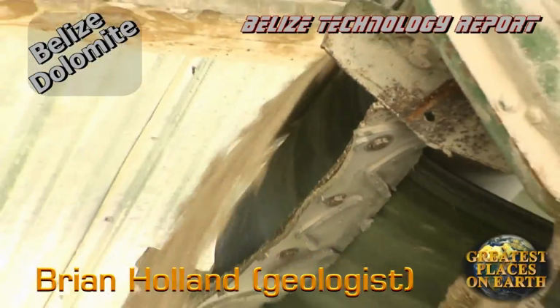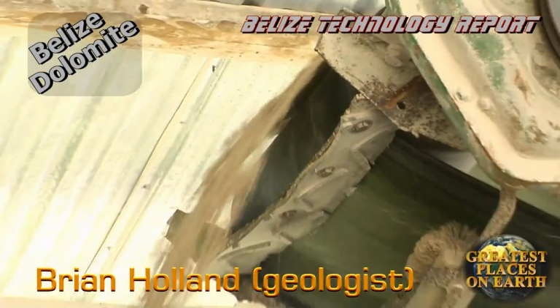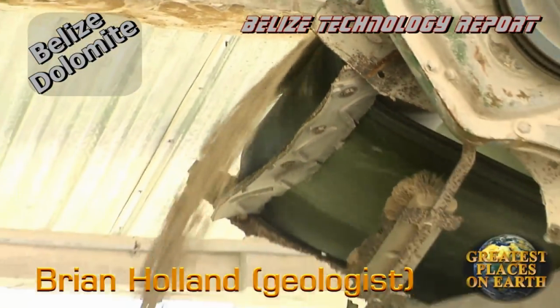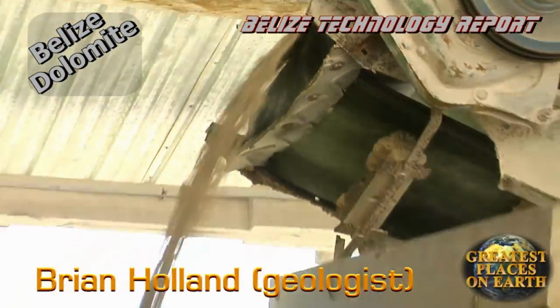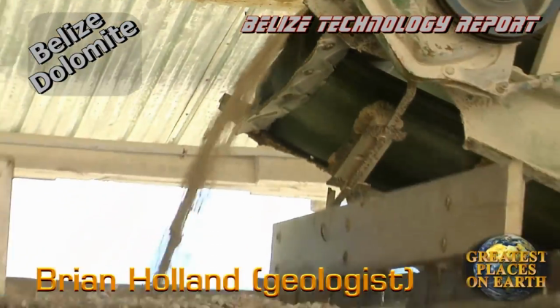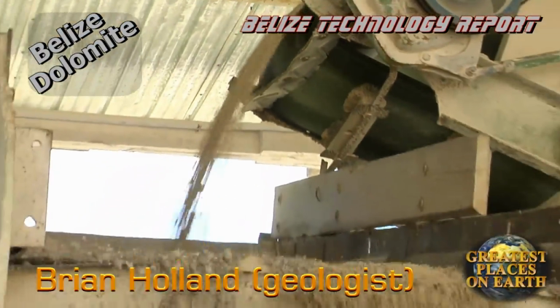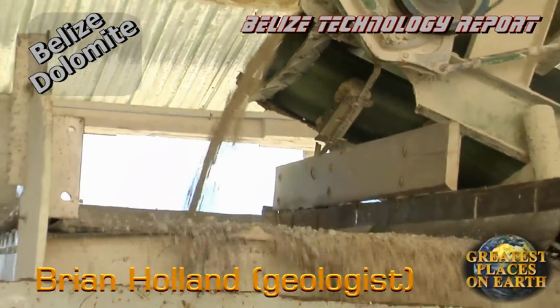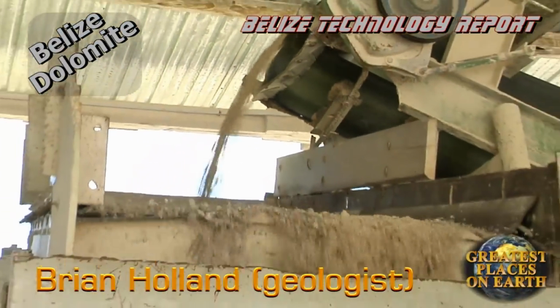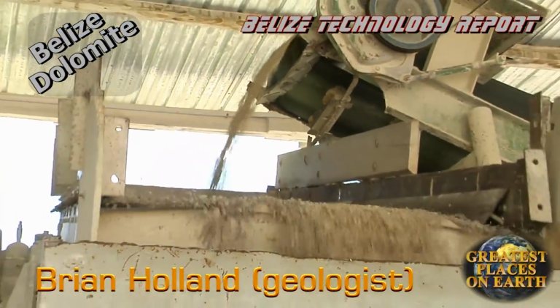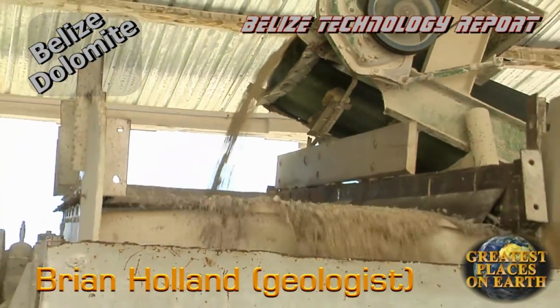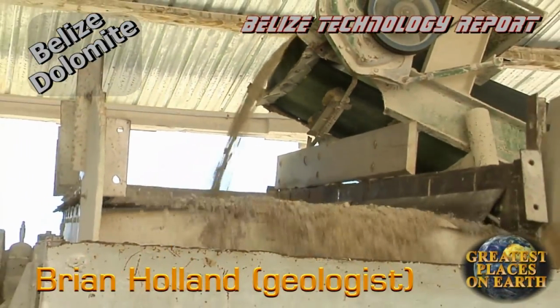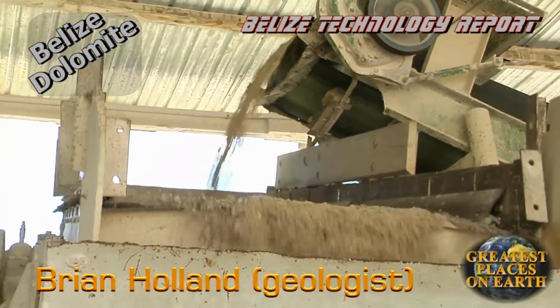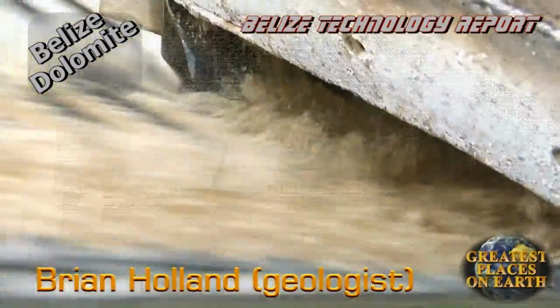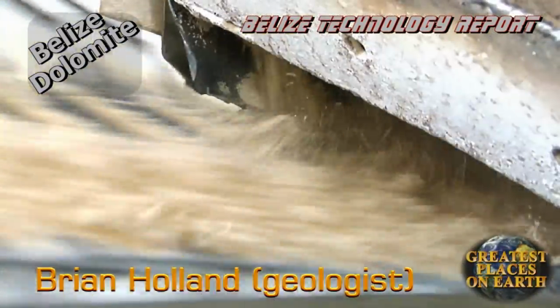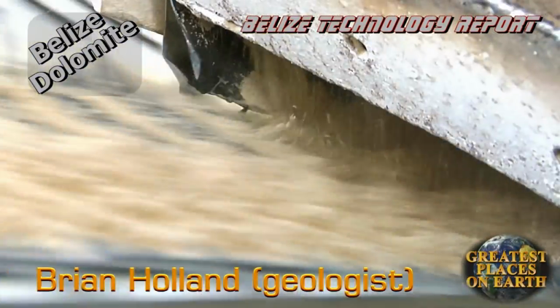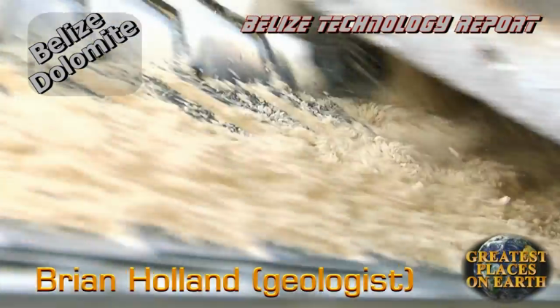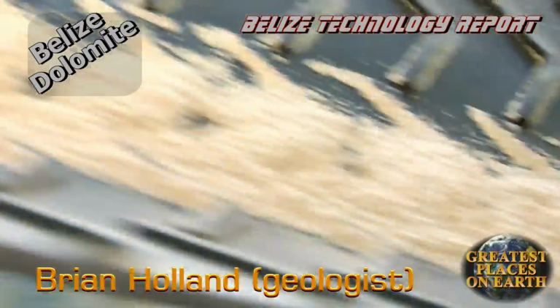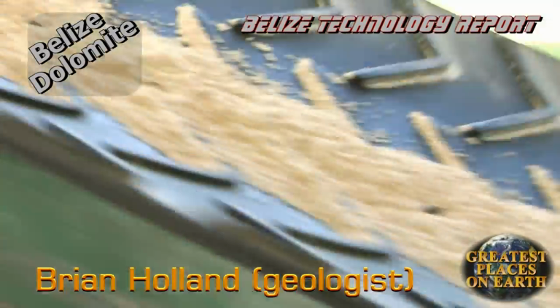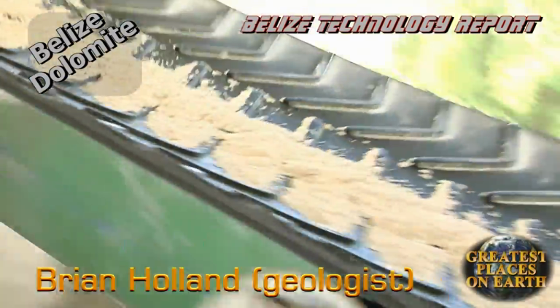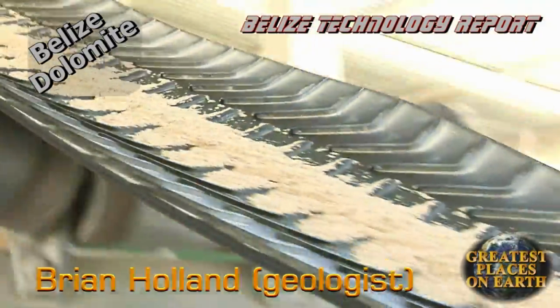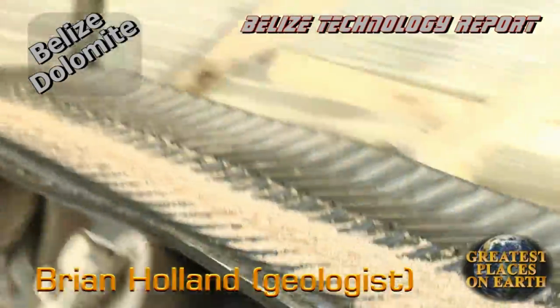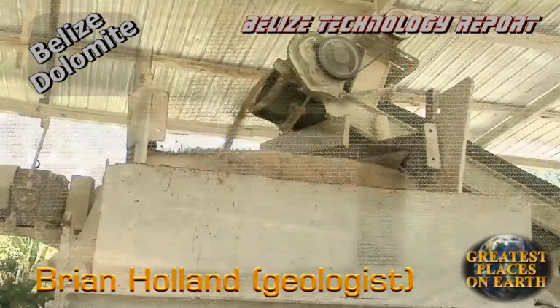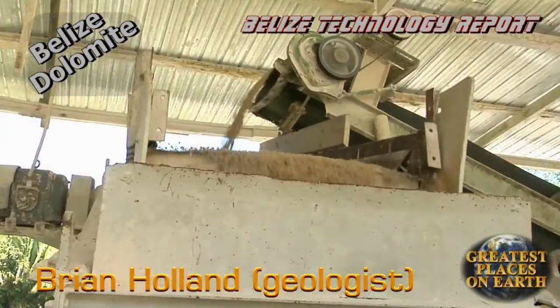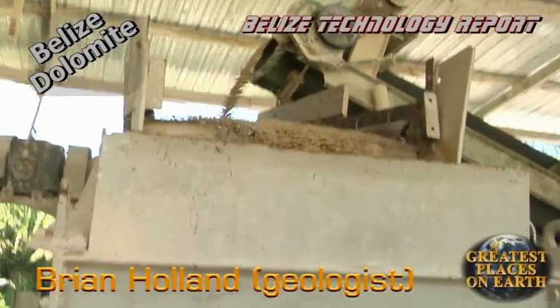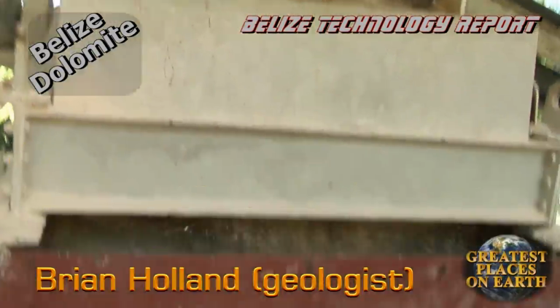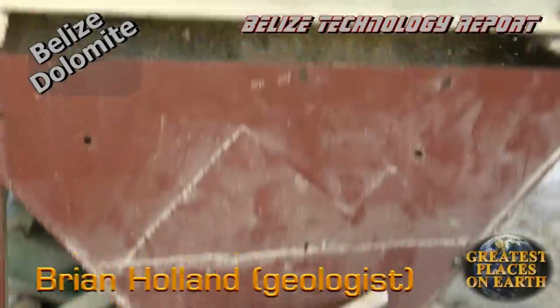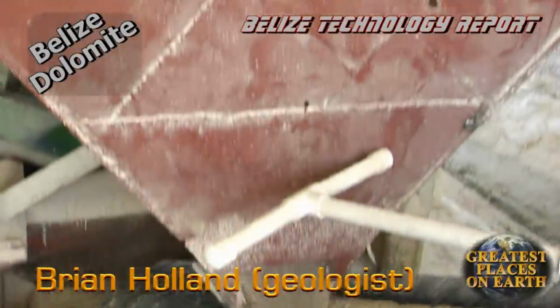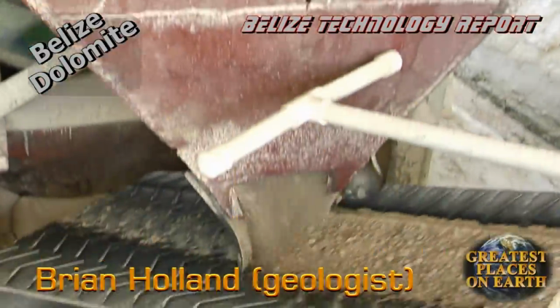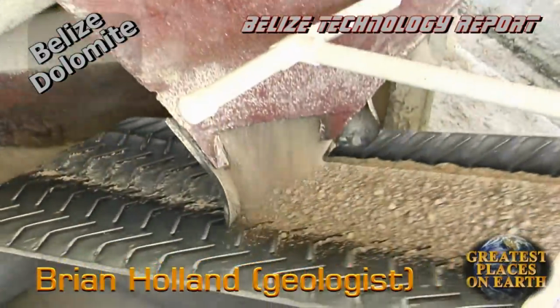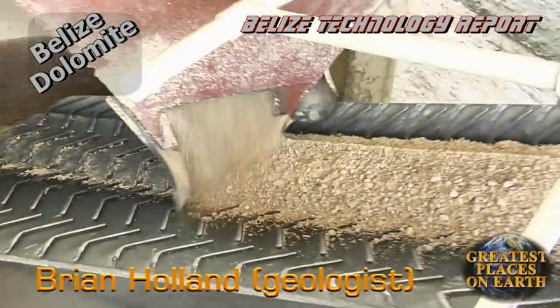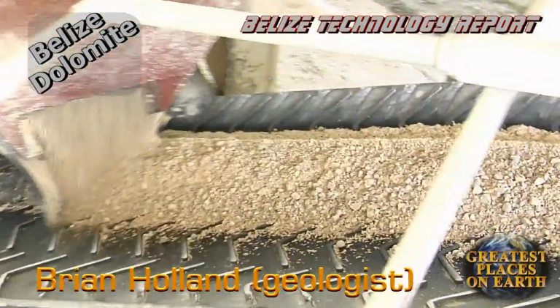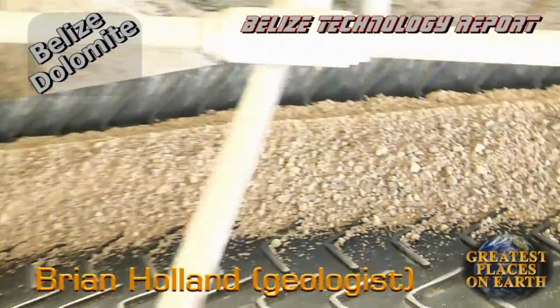The value of dolomite is in its magnesium content, and this dolomite is rich in magnesium. Compared to the cost of chemical fertilizers, this dolomite is cheap, and it's here in abundance in Belize.